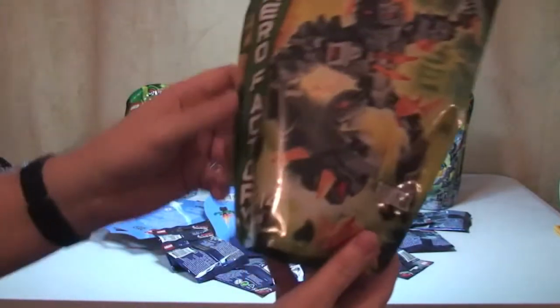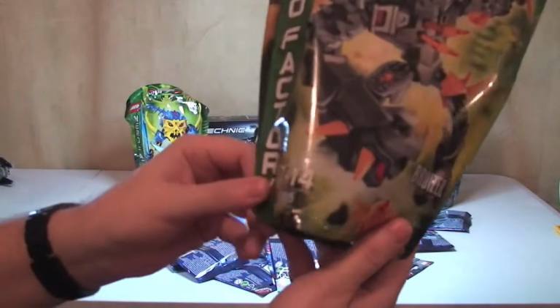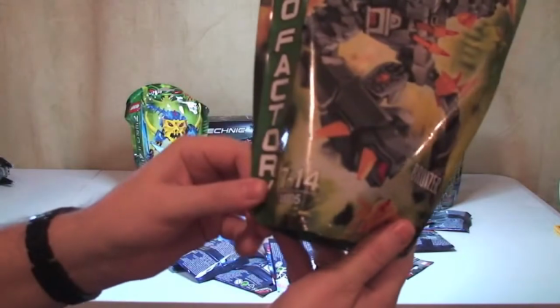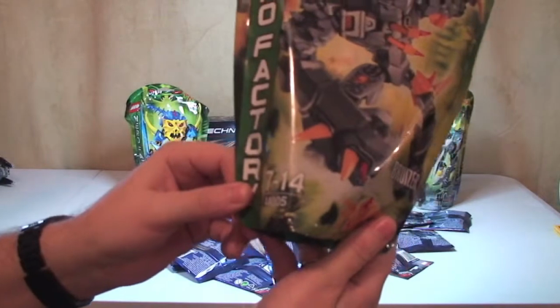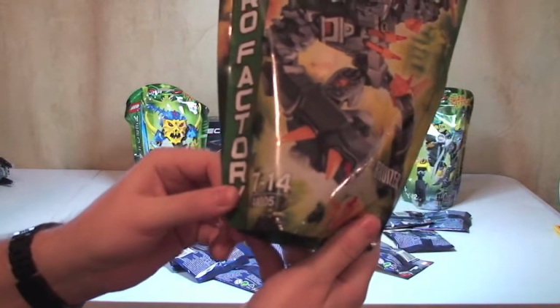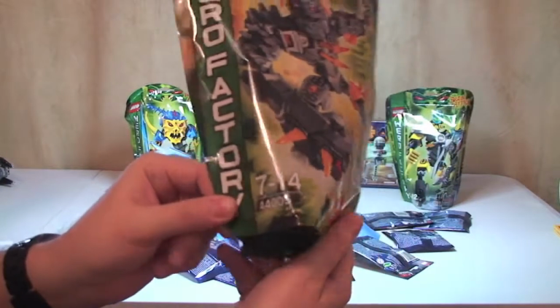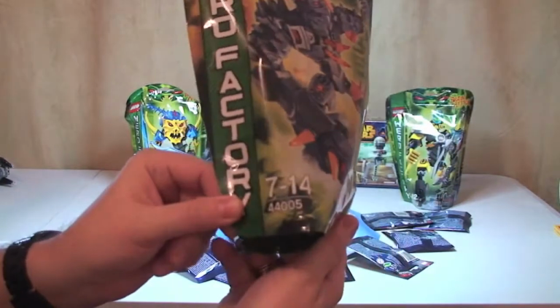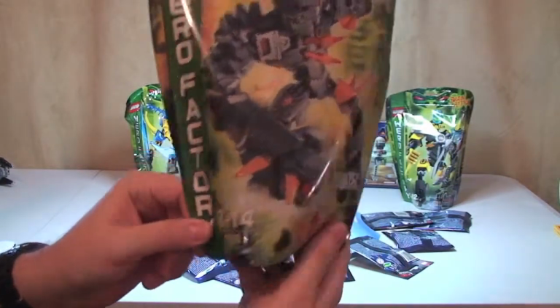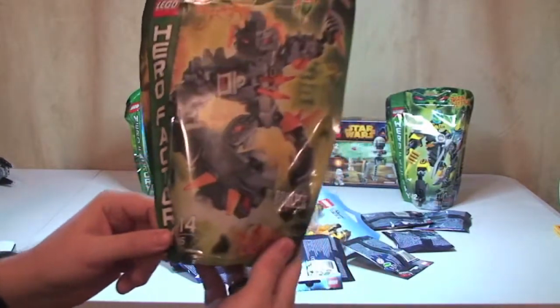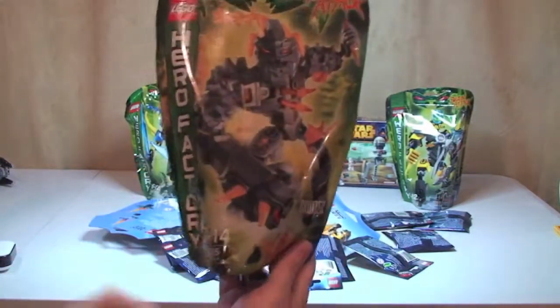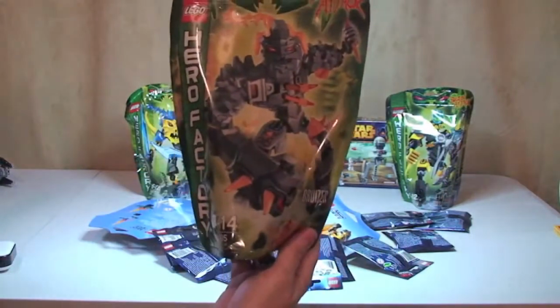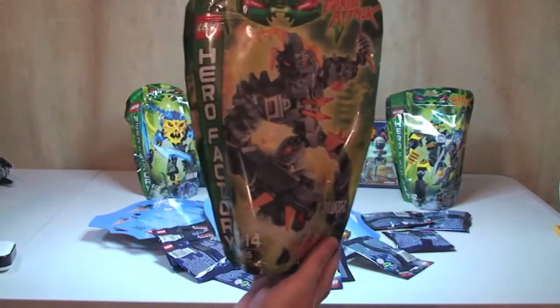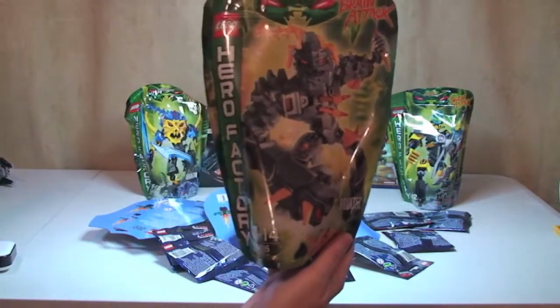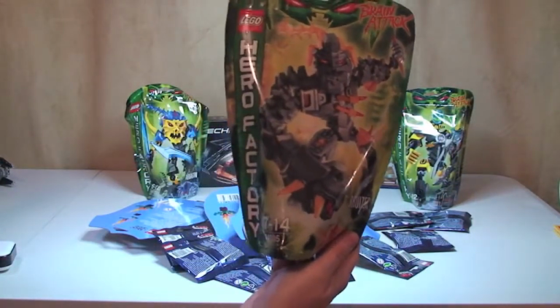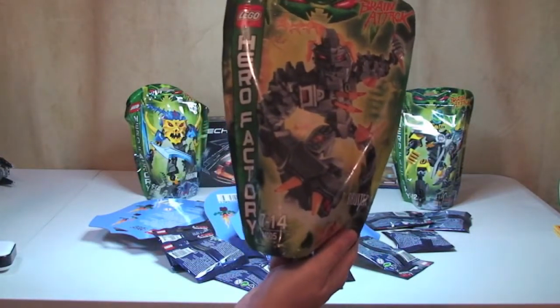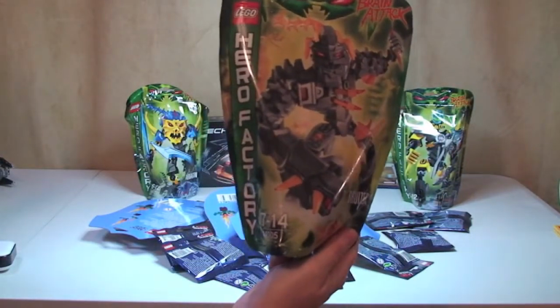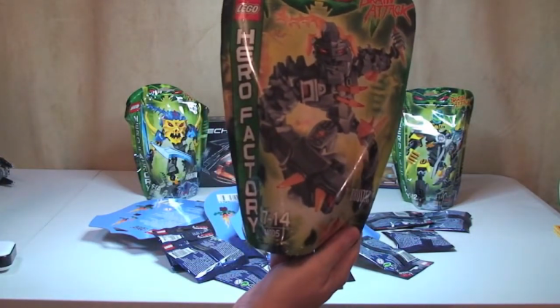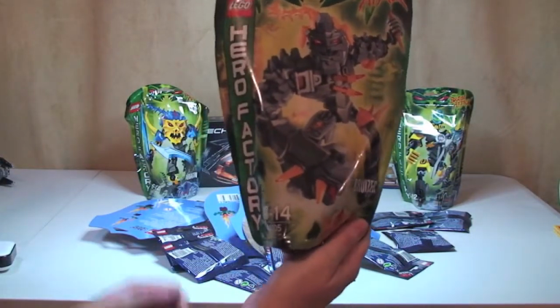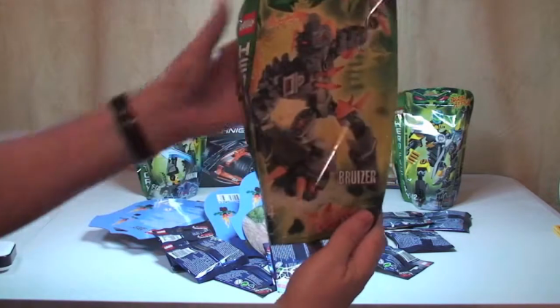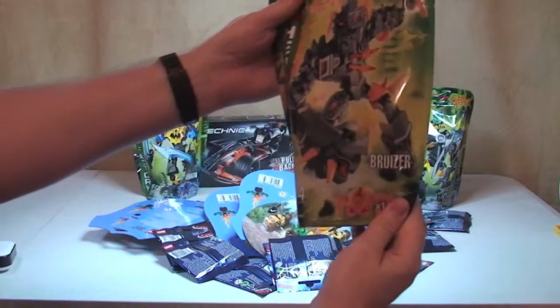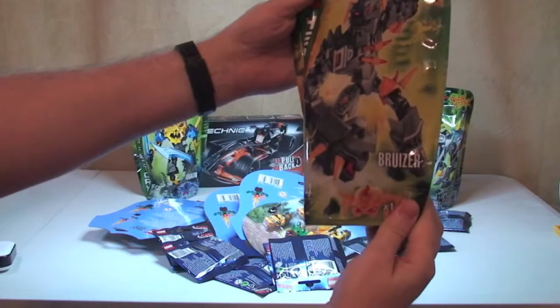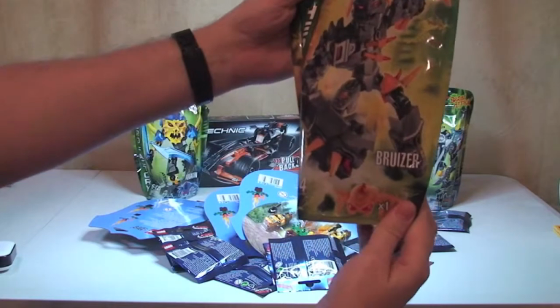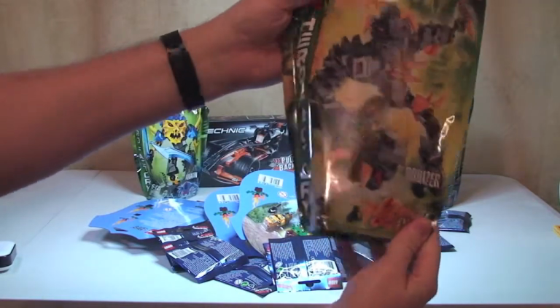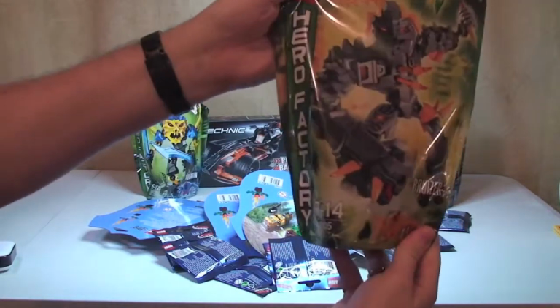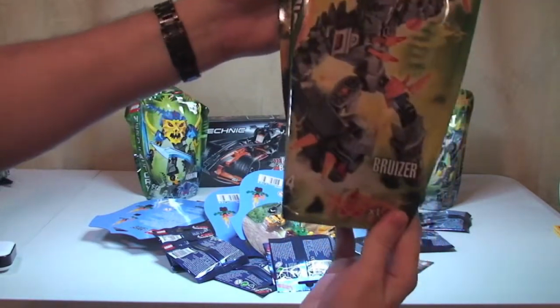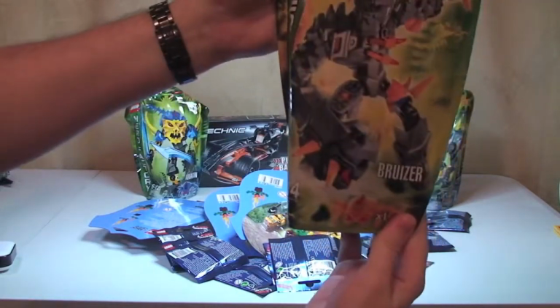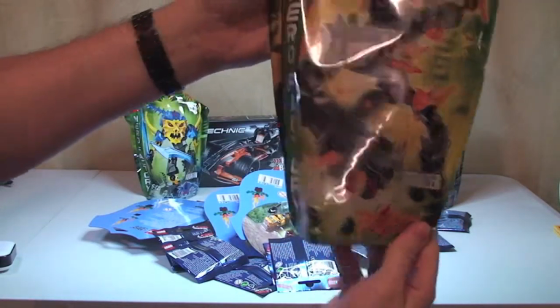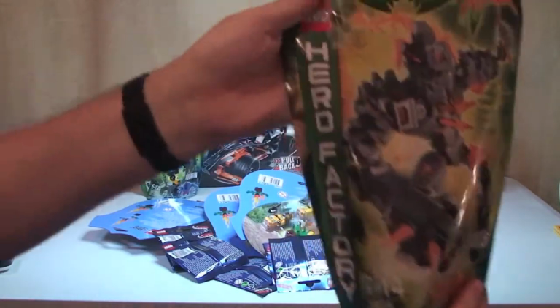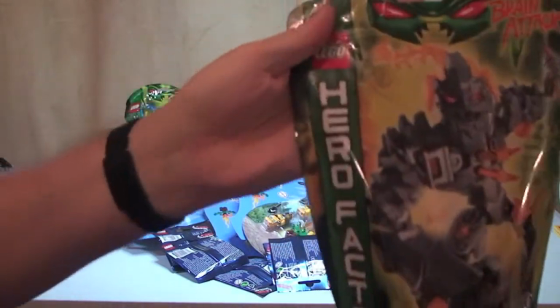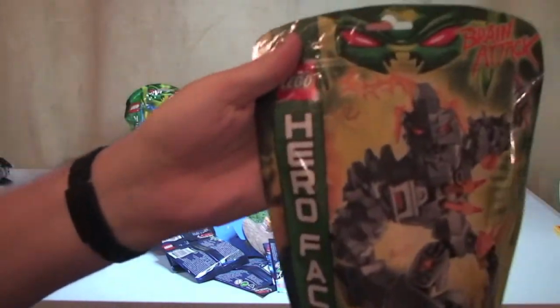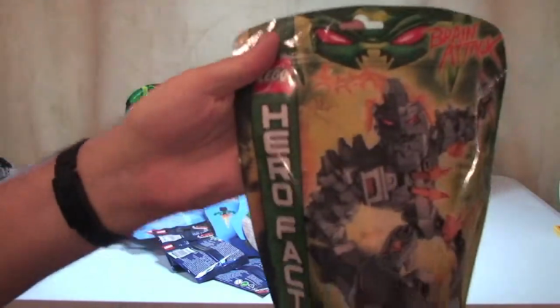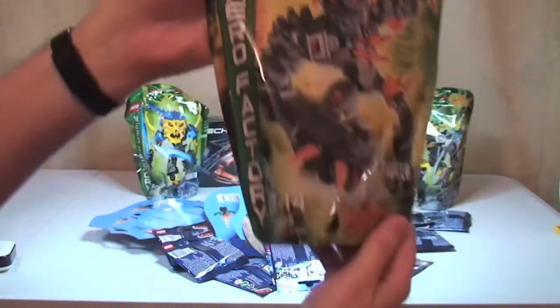Next up is 44005, and this one is Bruiser. He does look pretty good actually — I do like the look of that one.